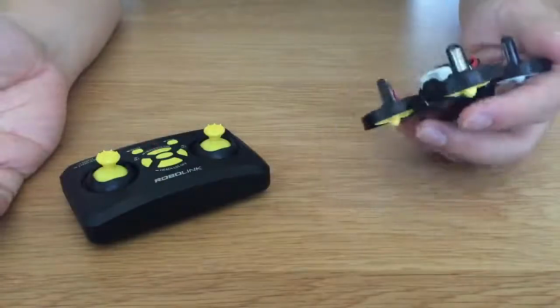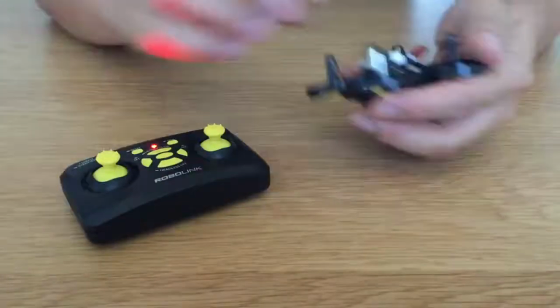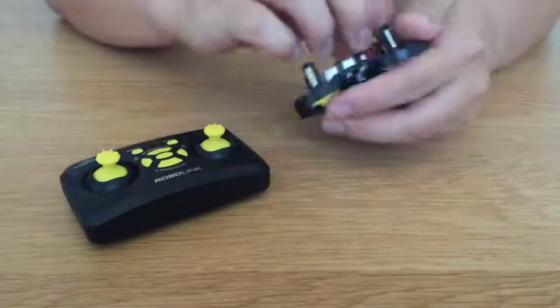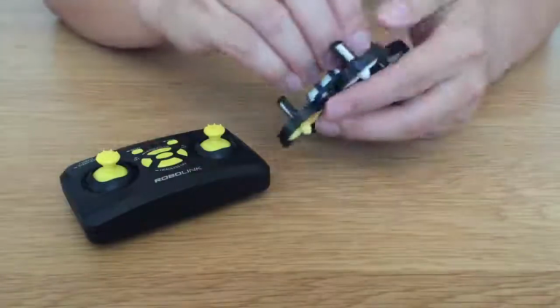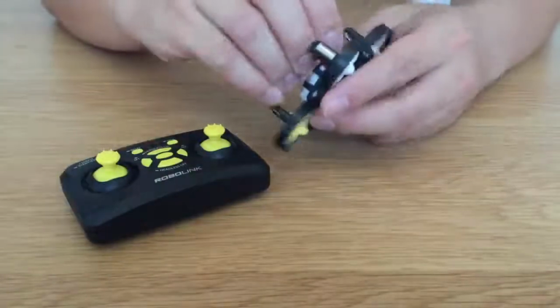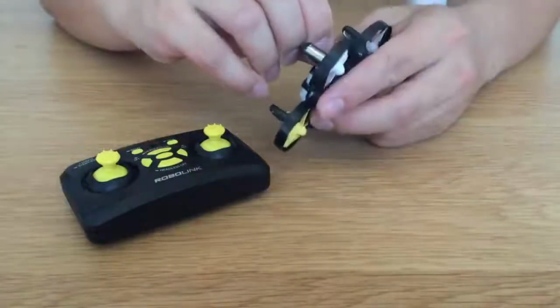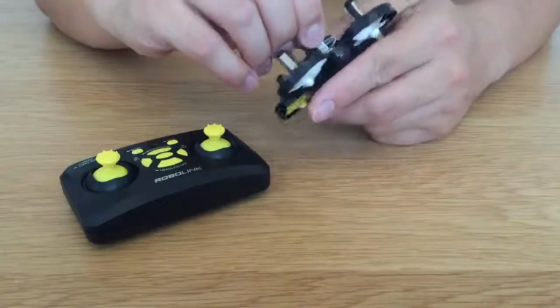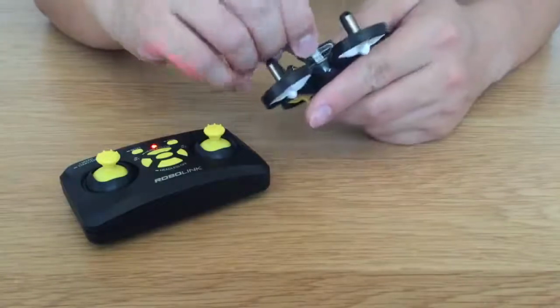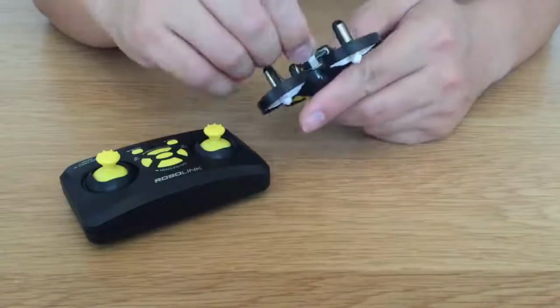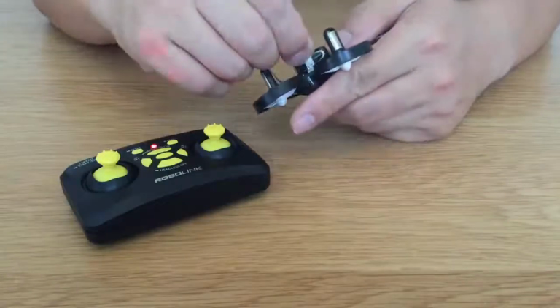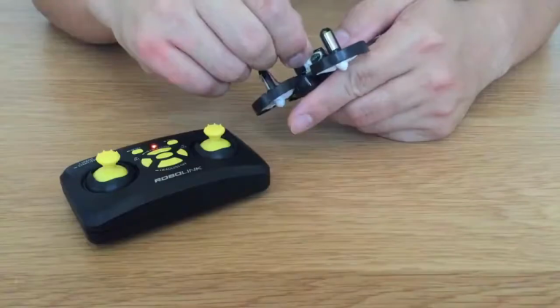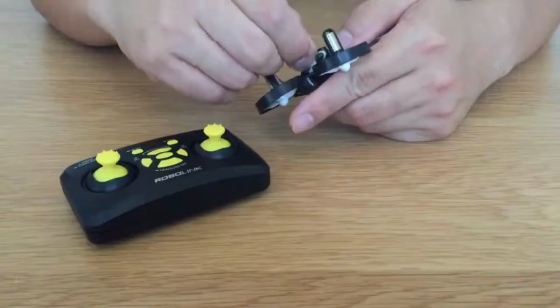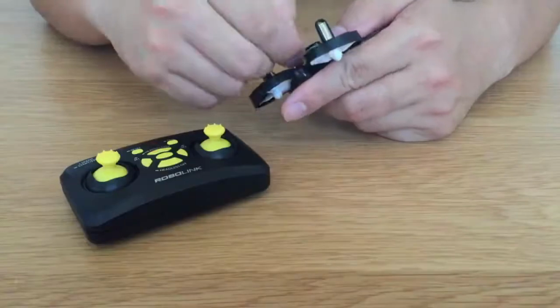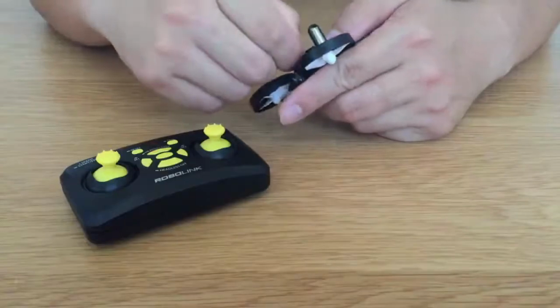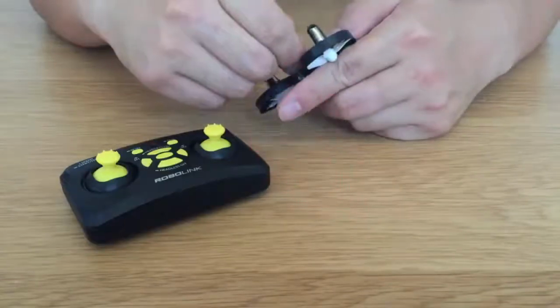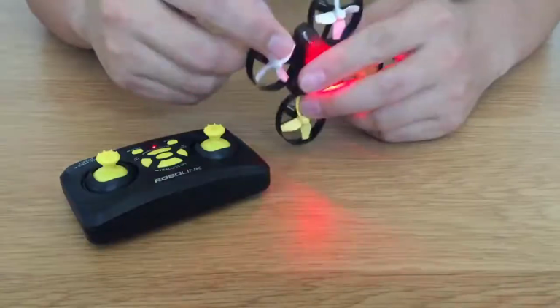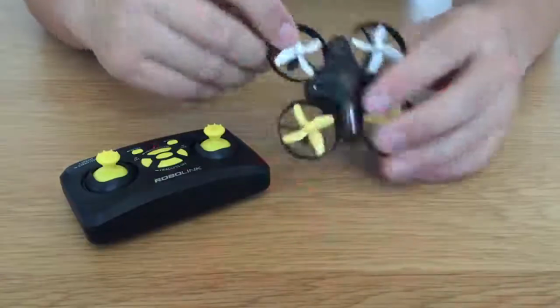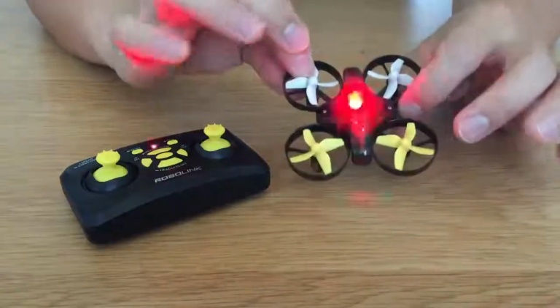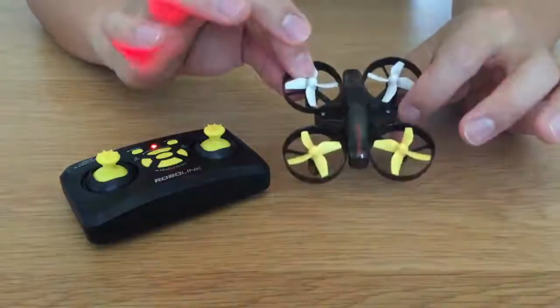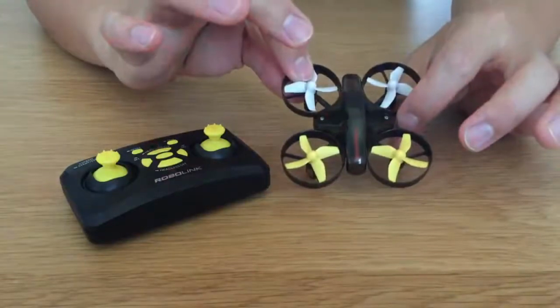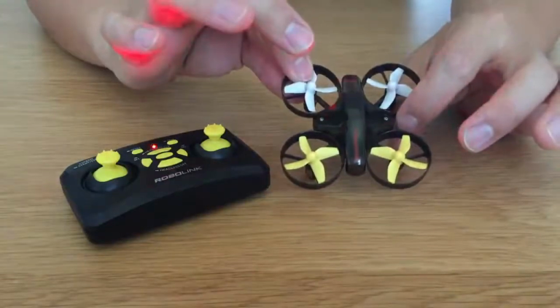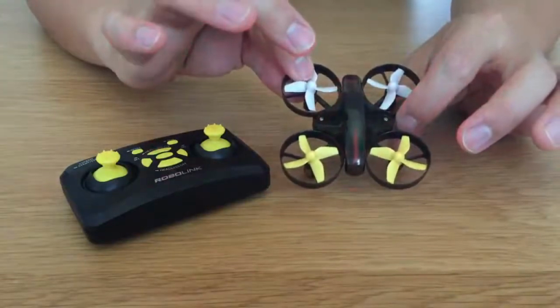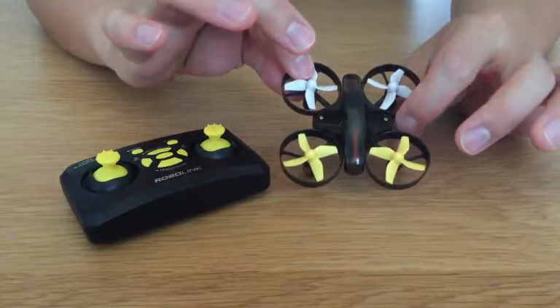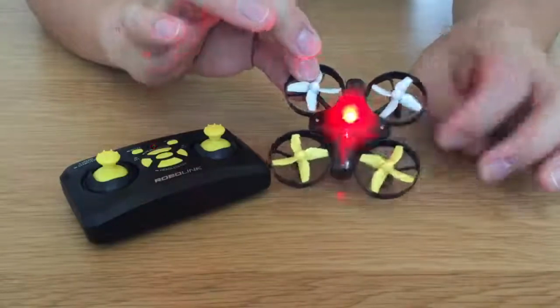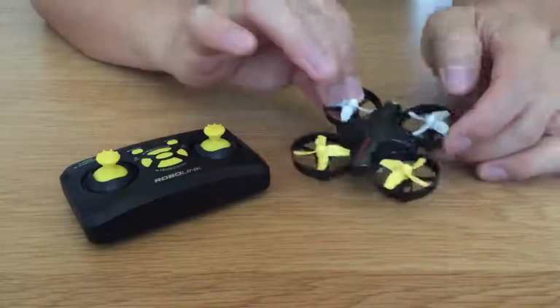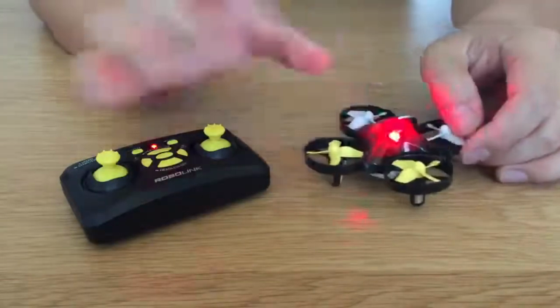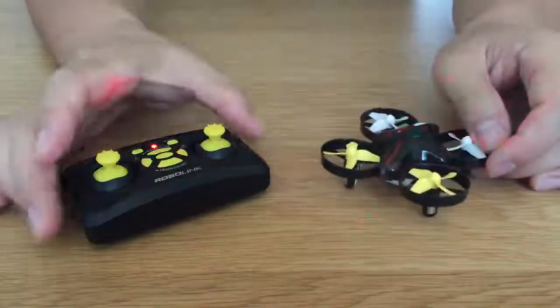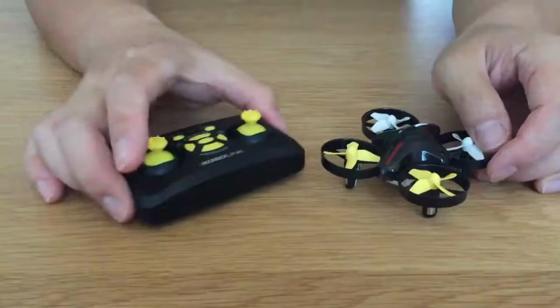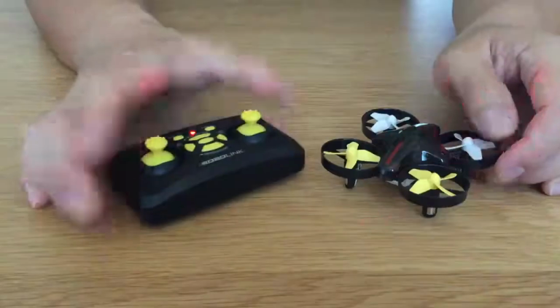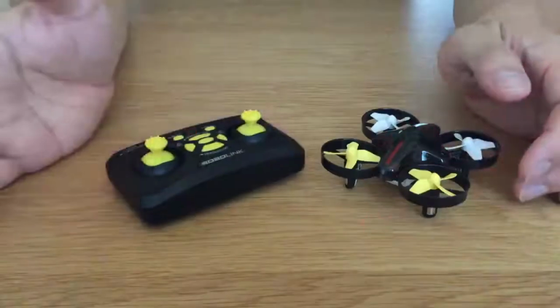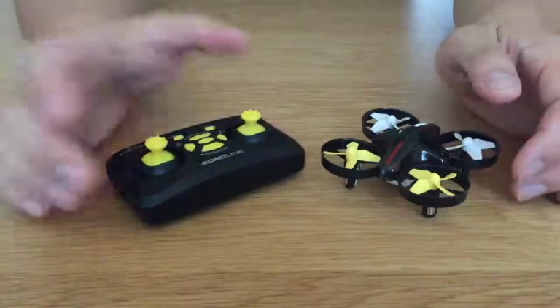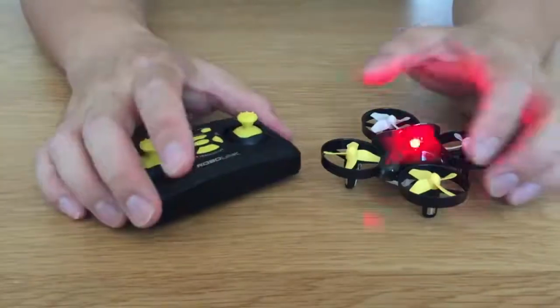And then if you plug in your Codrone Mini's battery and you see that it's also blinking, that means that the remote and the drone are not paired.